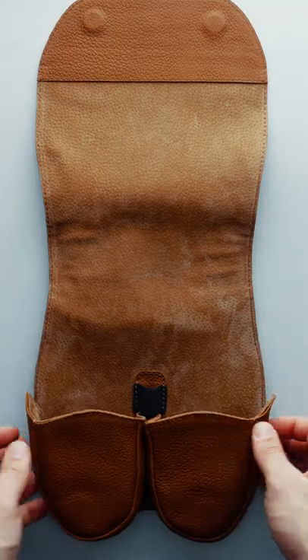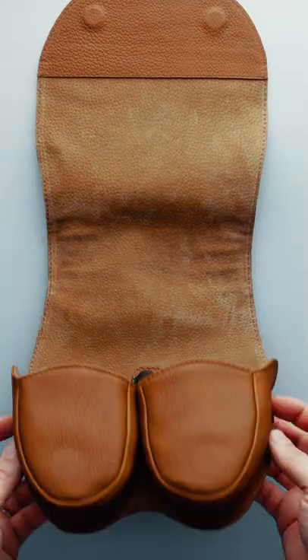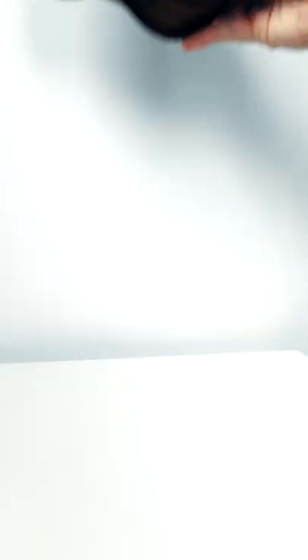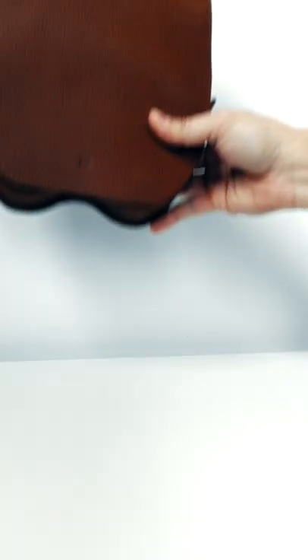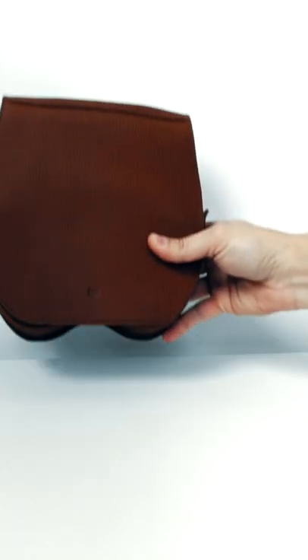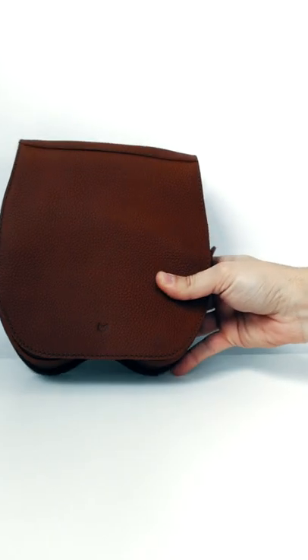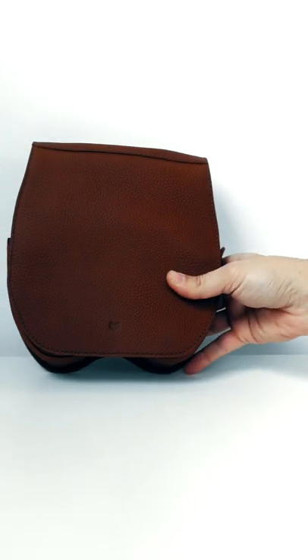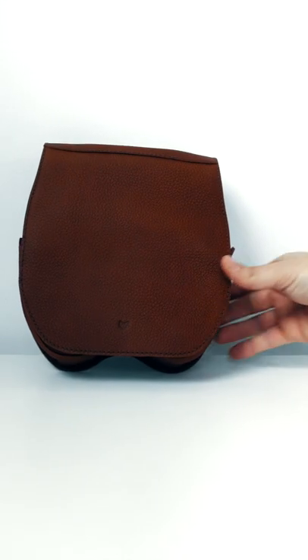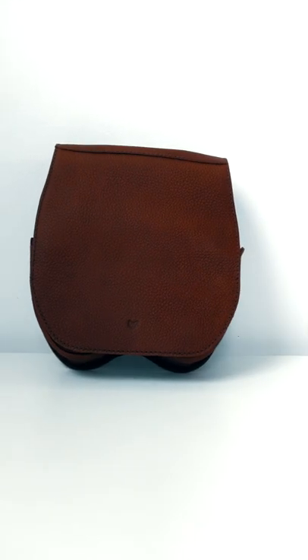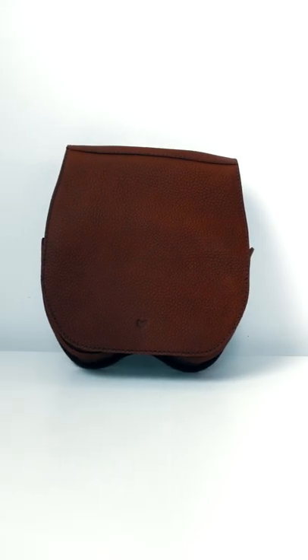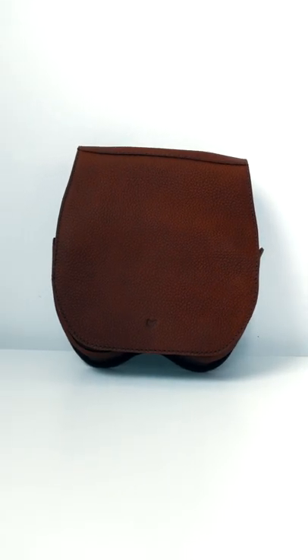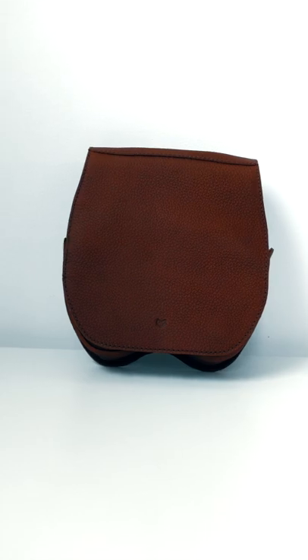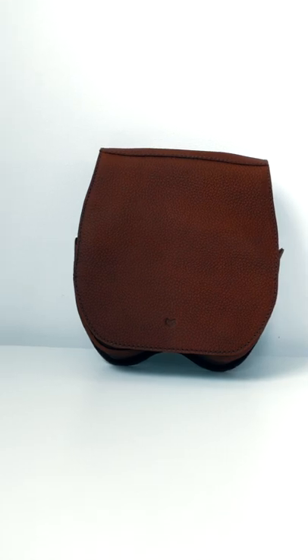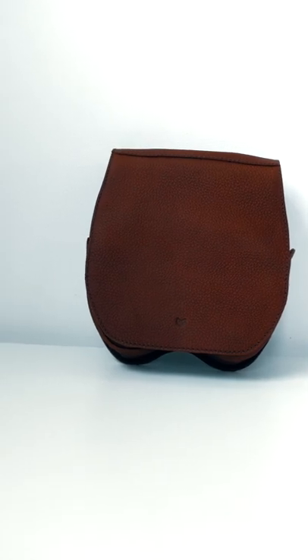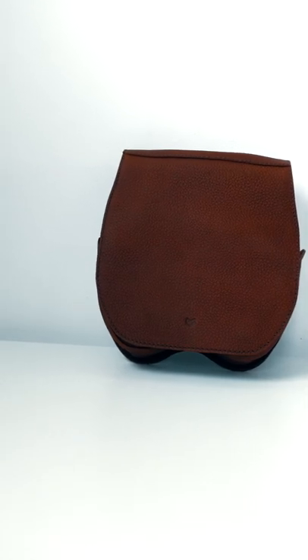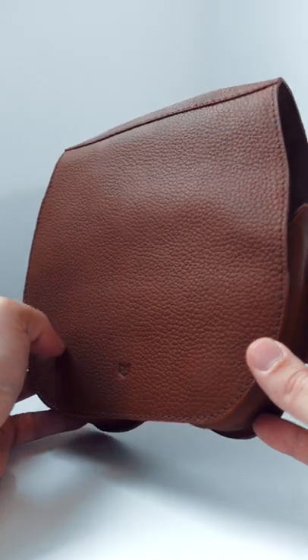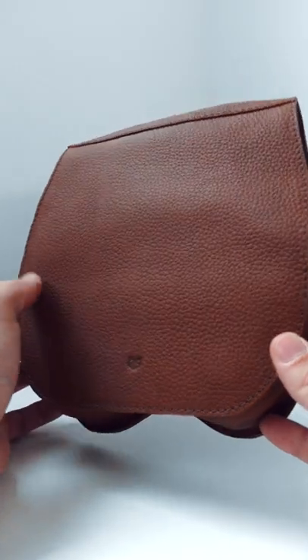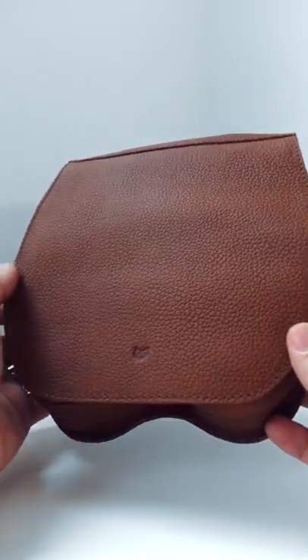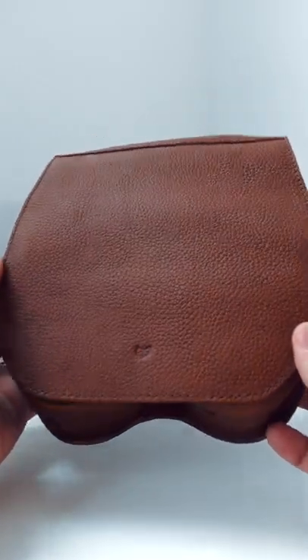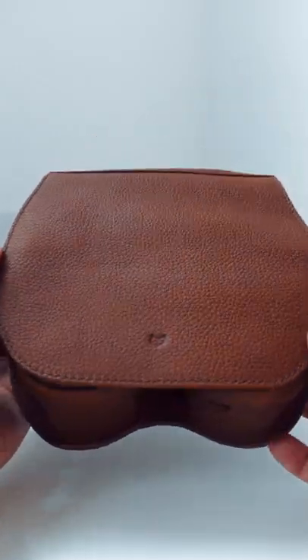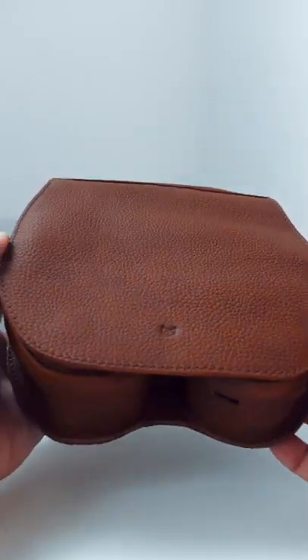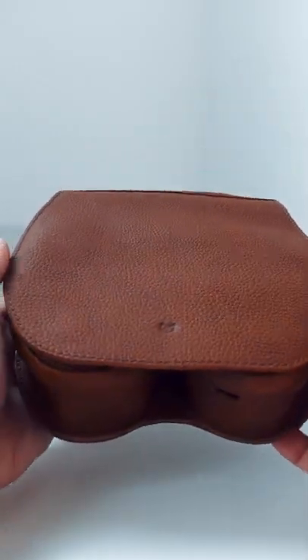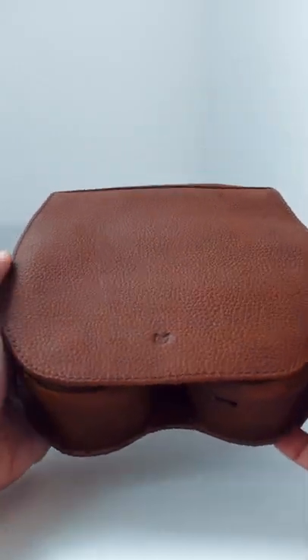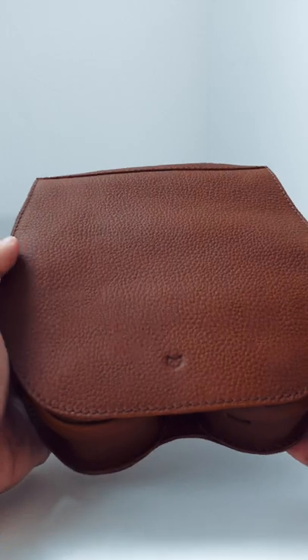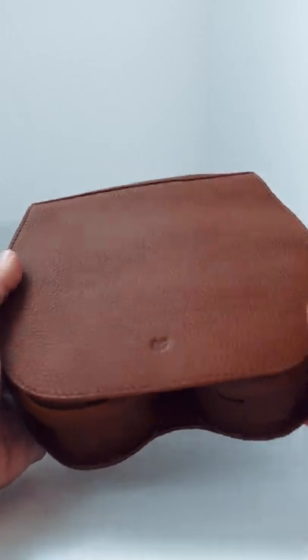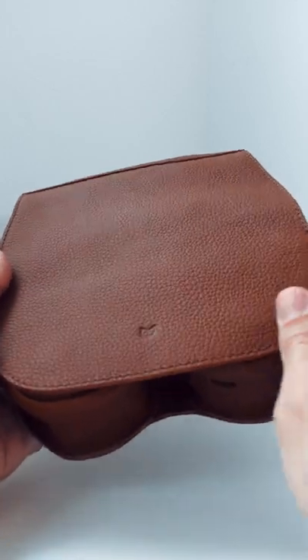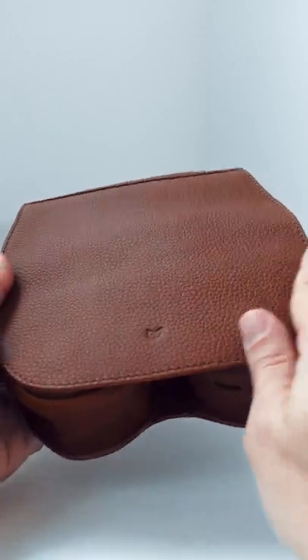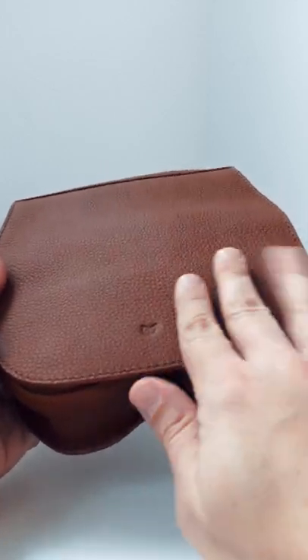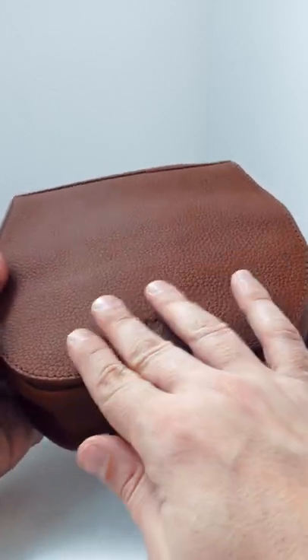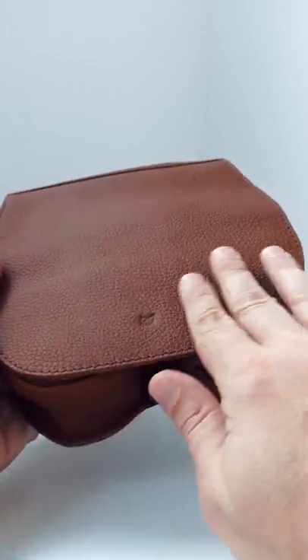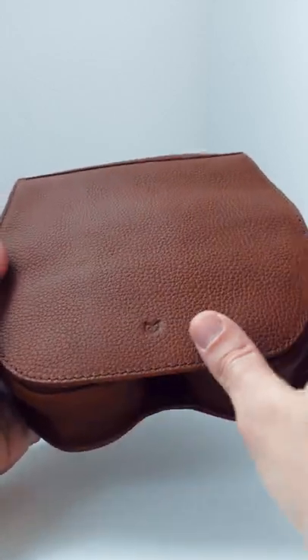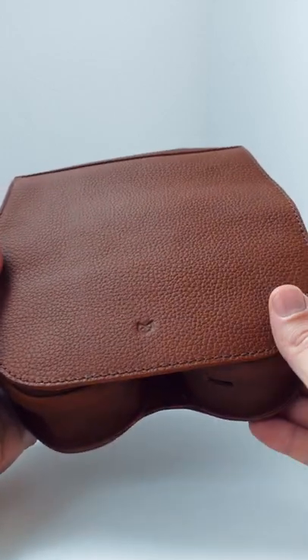Made to order and handcrafted, high-precision craftsmanship oozes throughout this case. It's a semi-hard case with built-in magnets that puts the AirPods to sleep just like the original case.